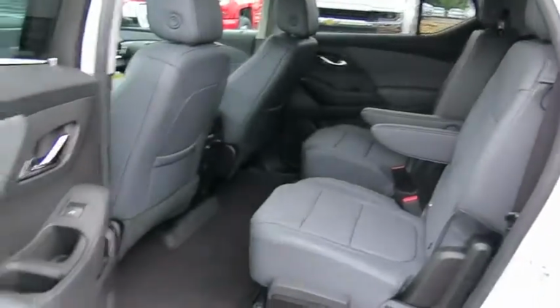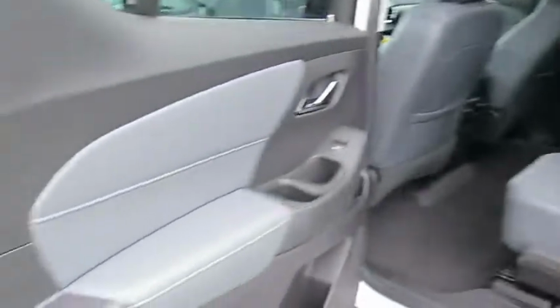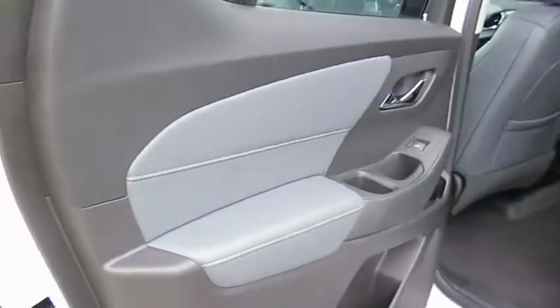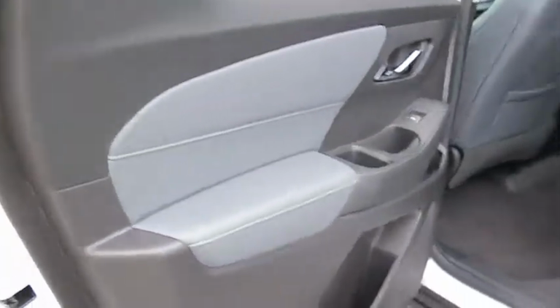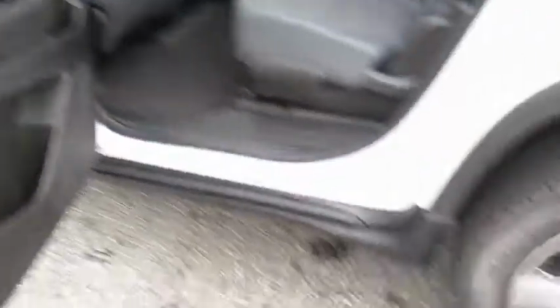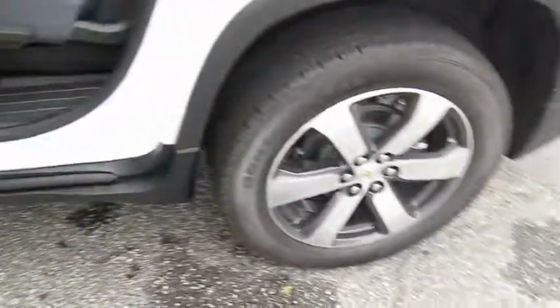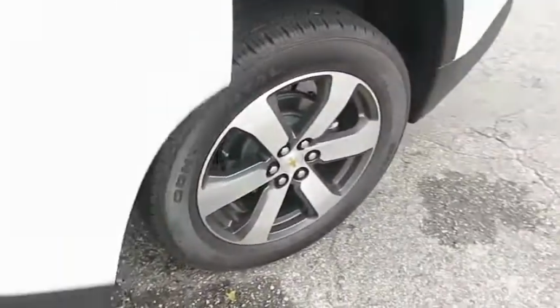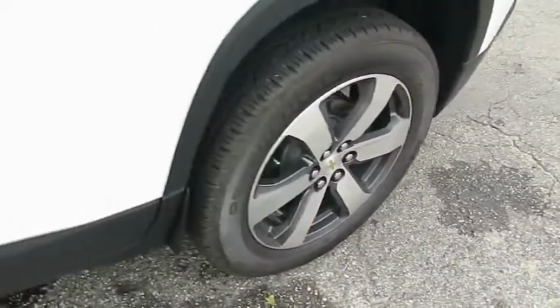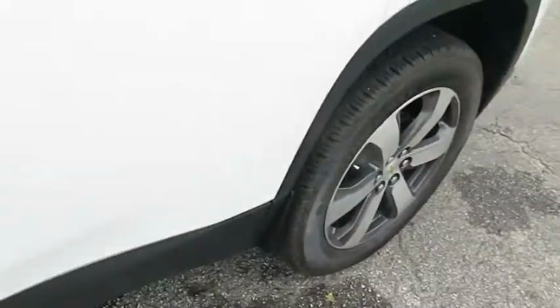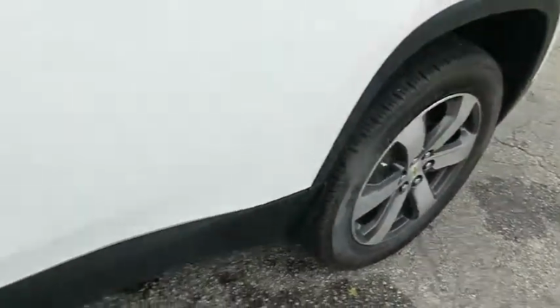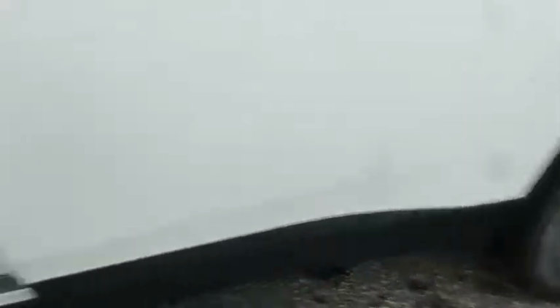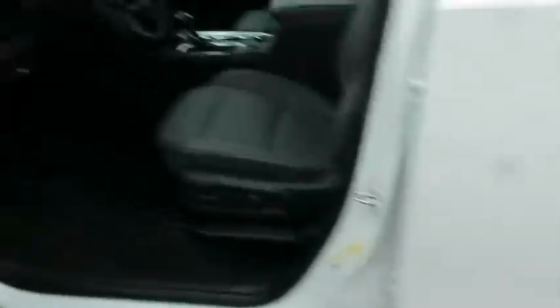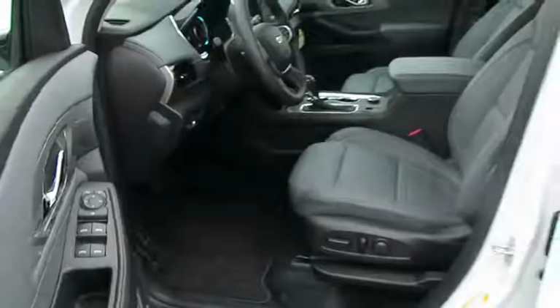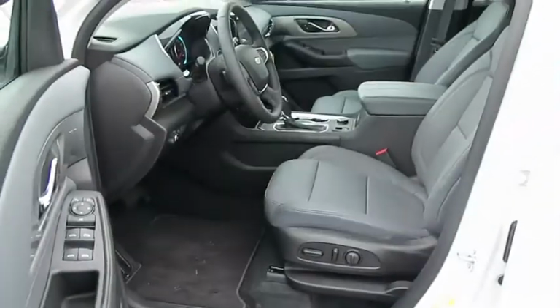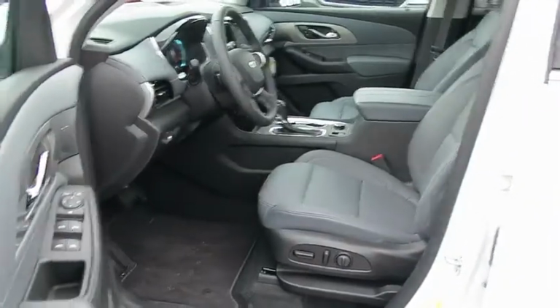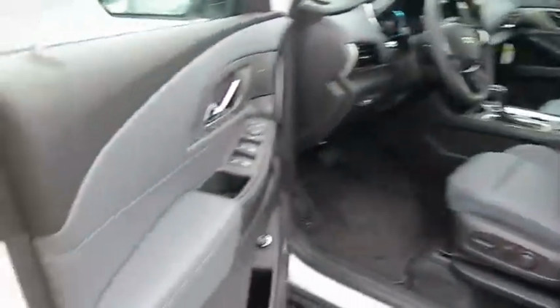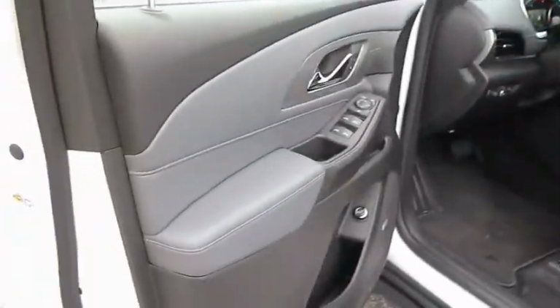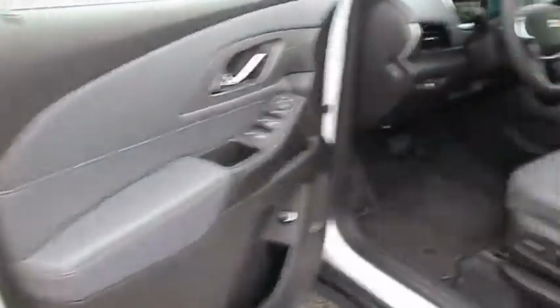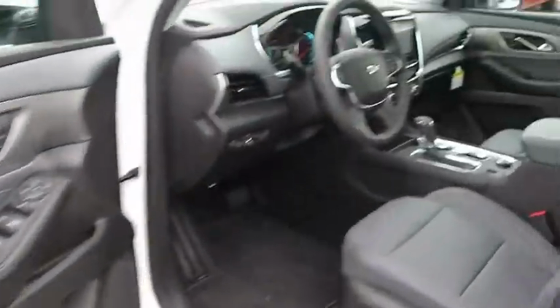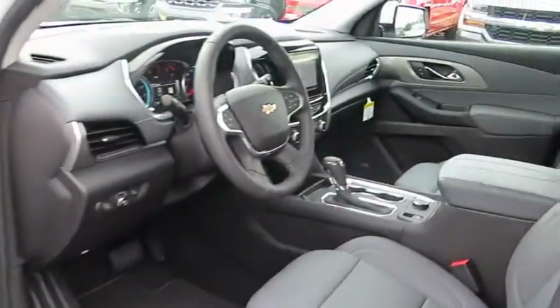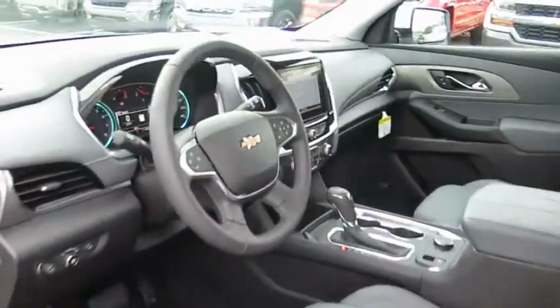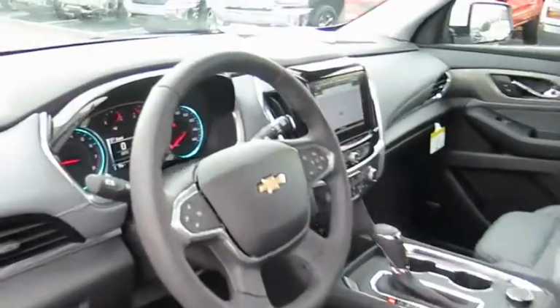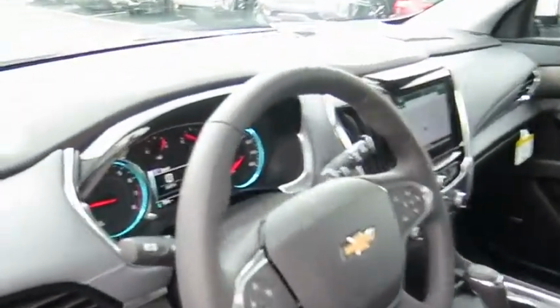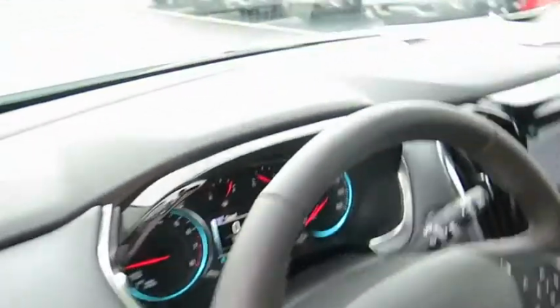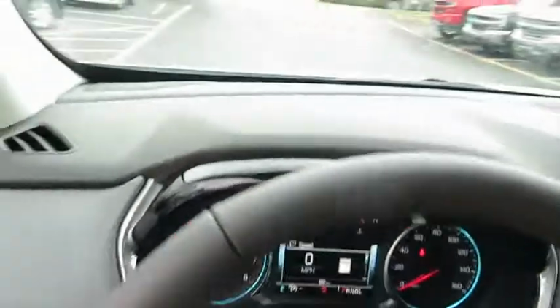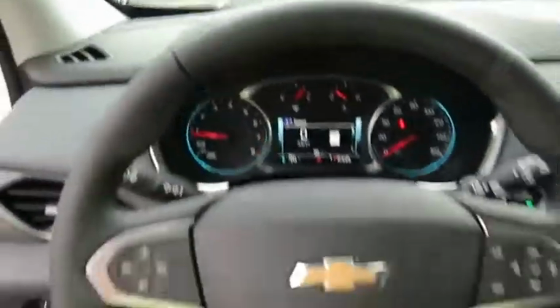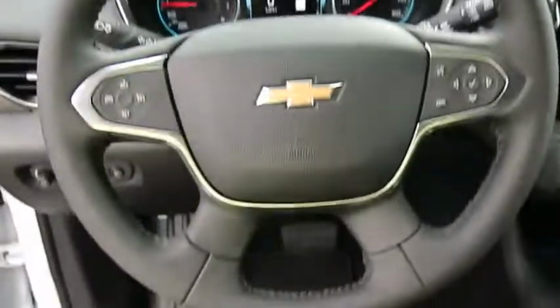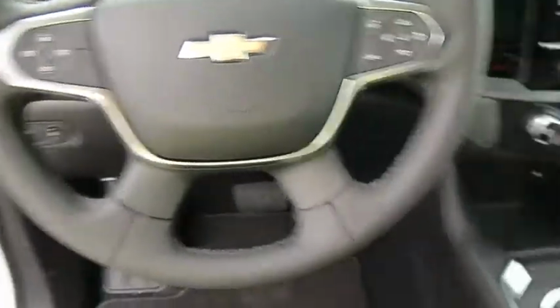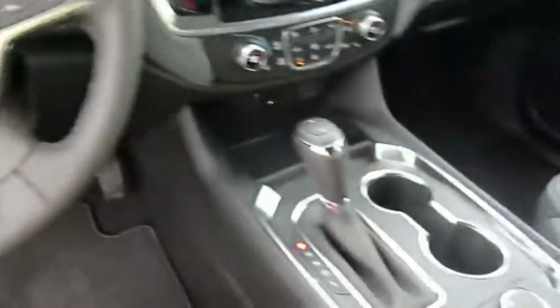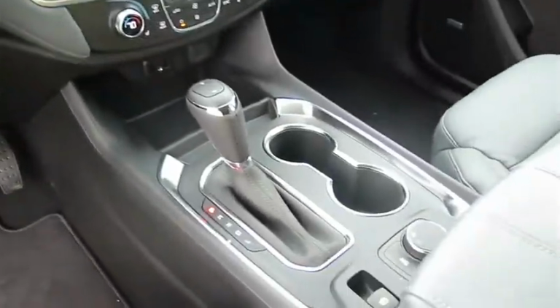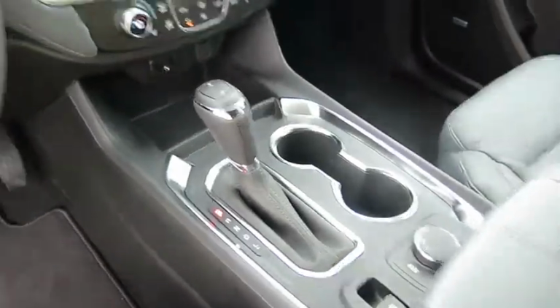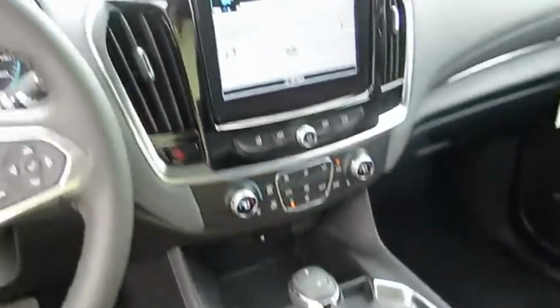Power passenger seat, anti-lock braking system, leather-wrapped steering wheel, Bluetooth, adjustable steering wheel, cruise control, four-wheel disc brakes, aluminum wheels, auto-dimming rear view mirror, rear defrost, universal garage door opener.